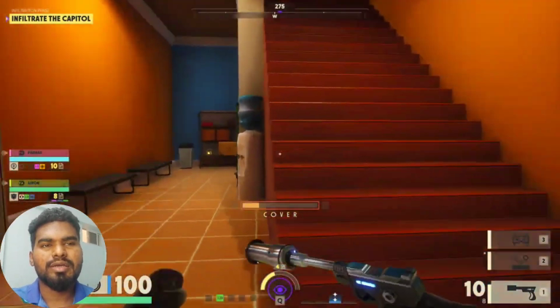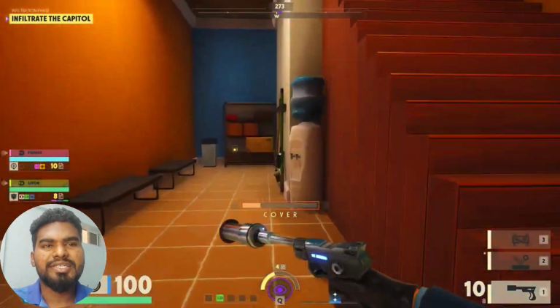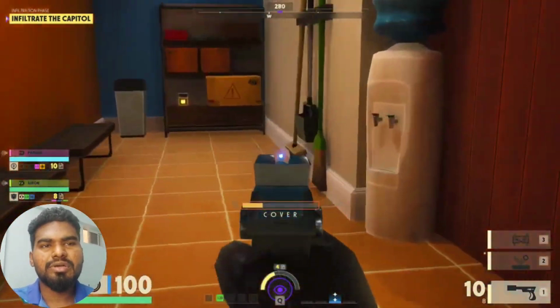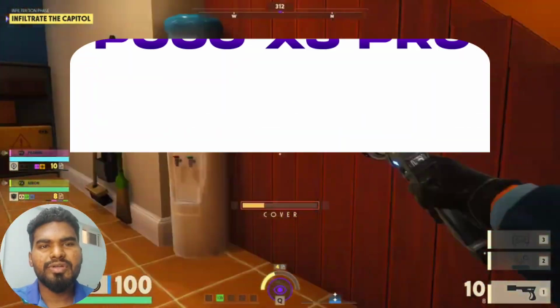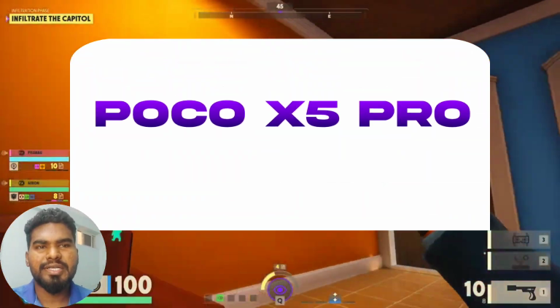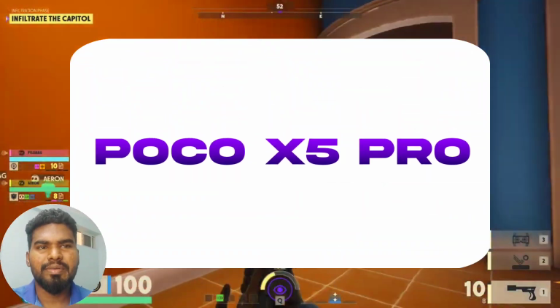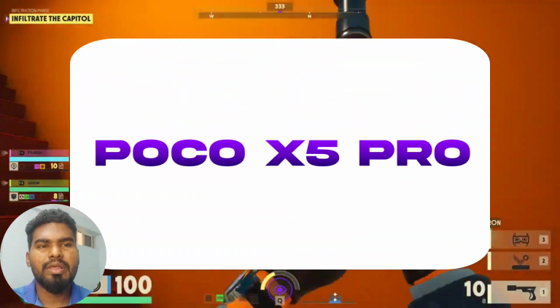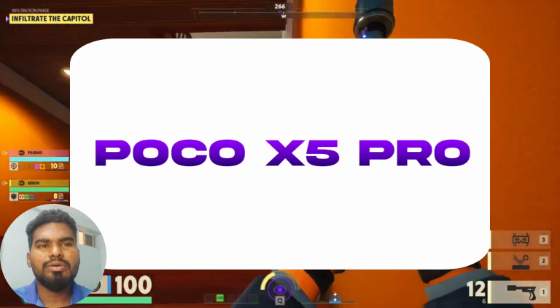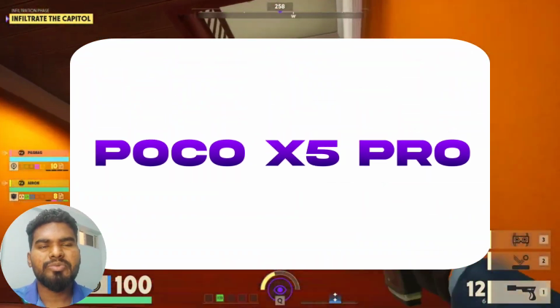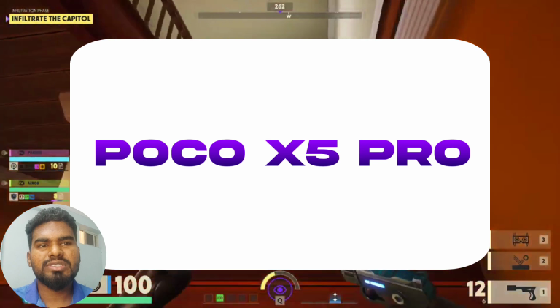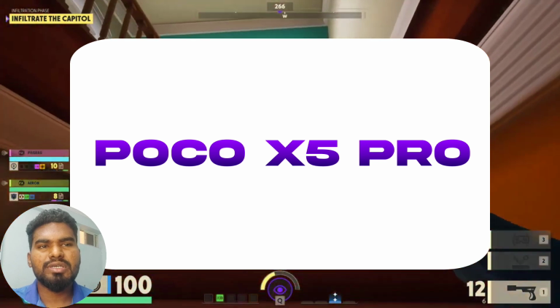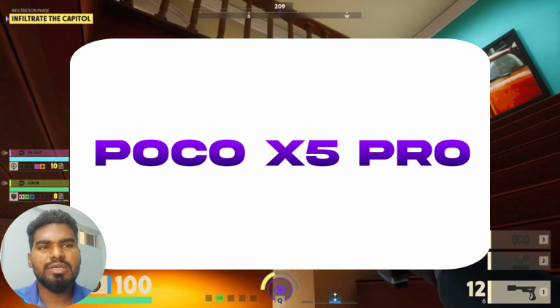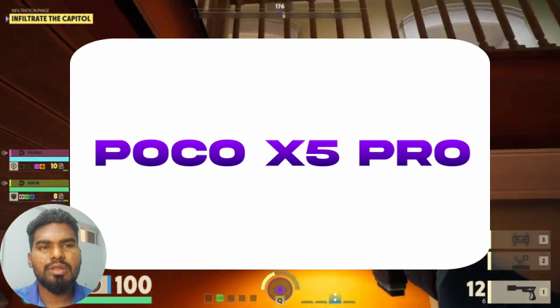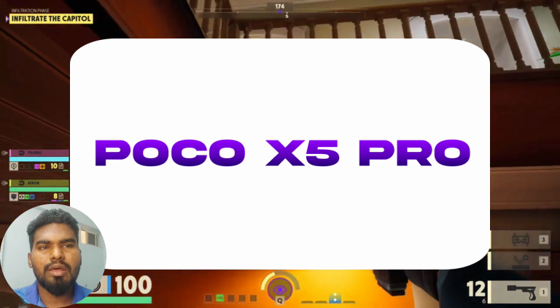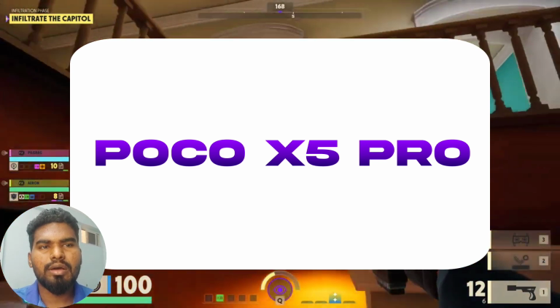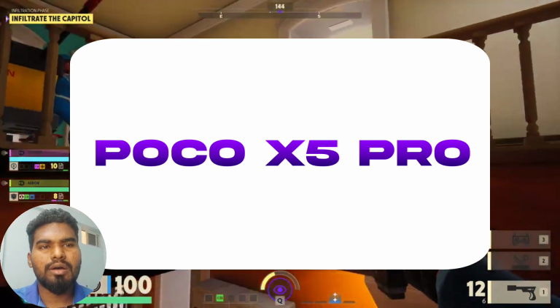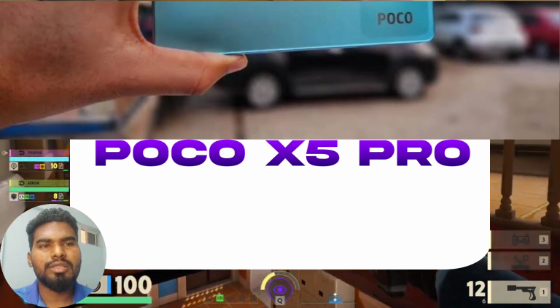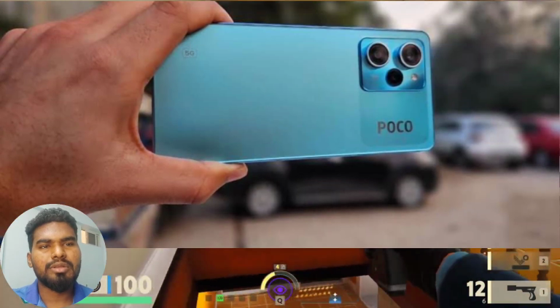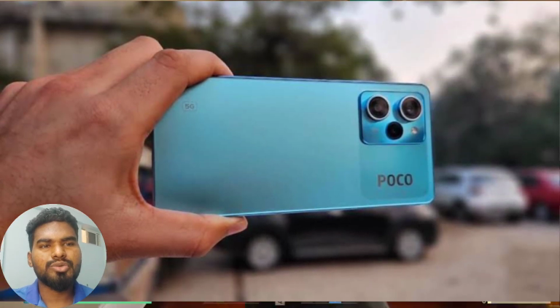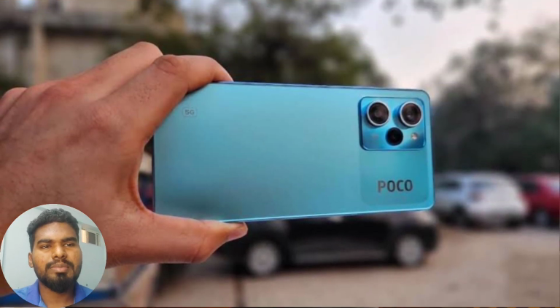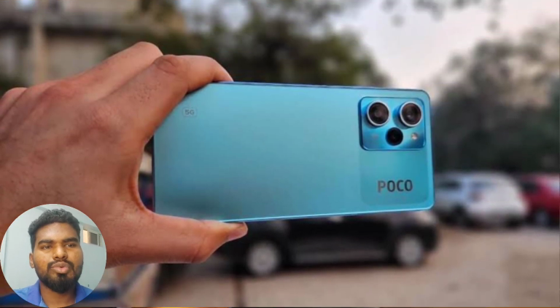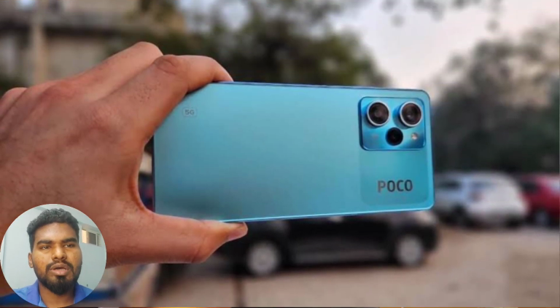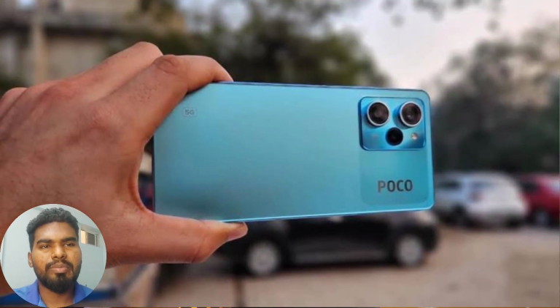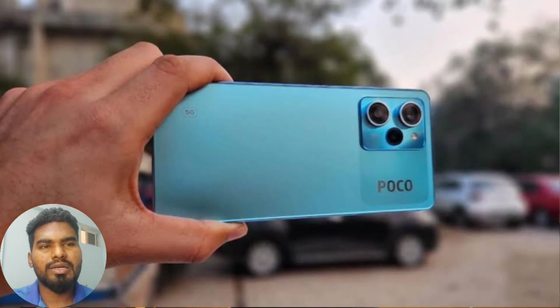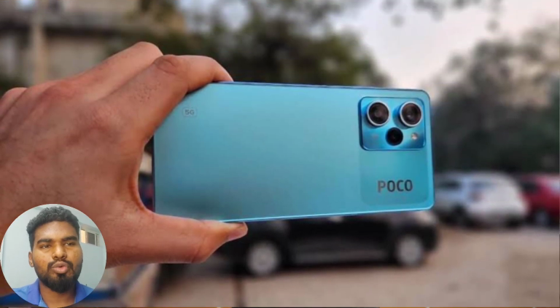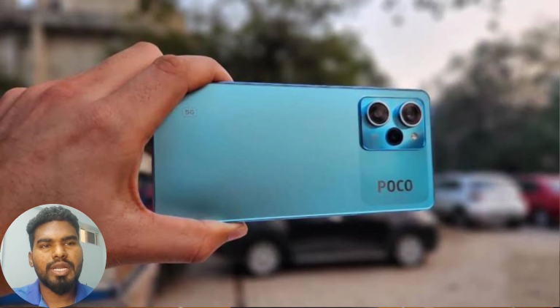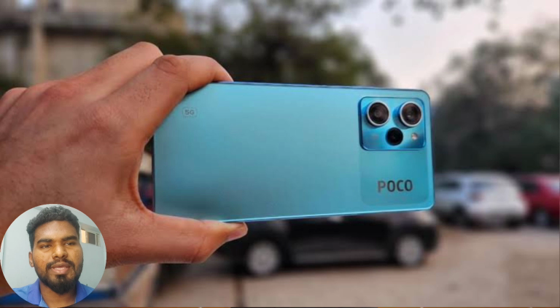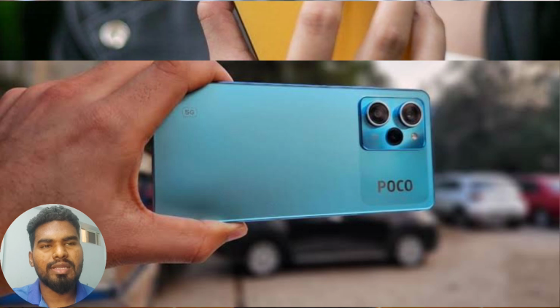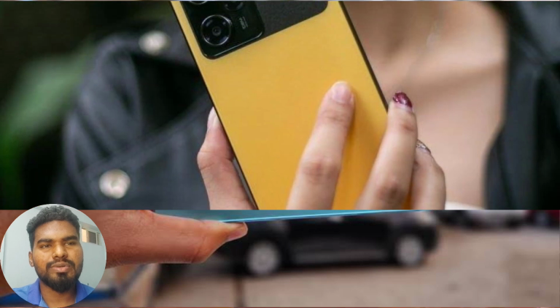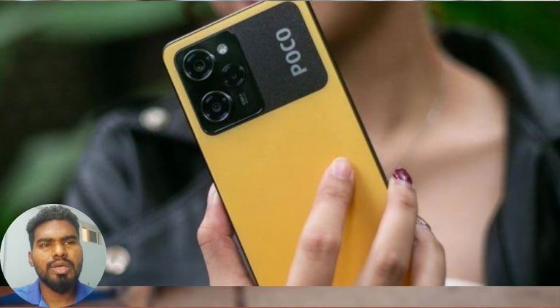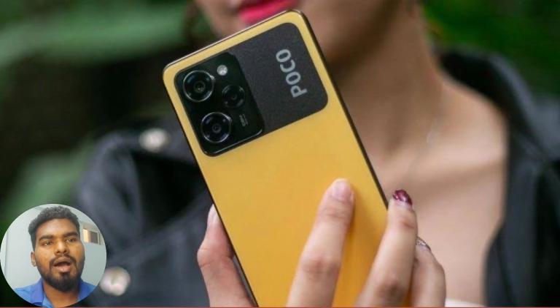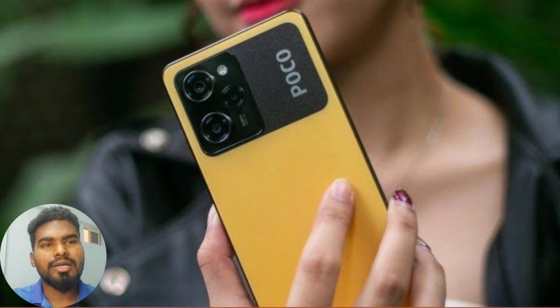Number 3 is POCO X5 Pro. On the back, you will find the main camera. It has an 8MP ultra-wide lens, a 2MP macro lens, and a flash.